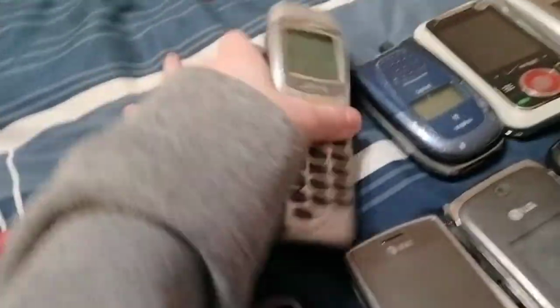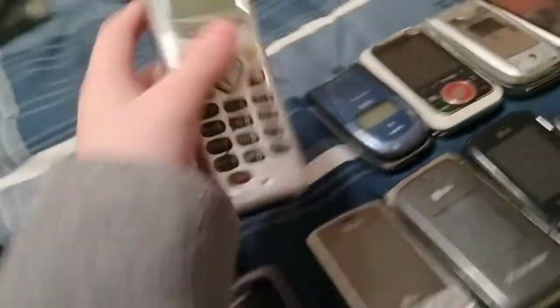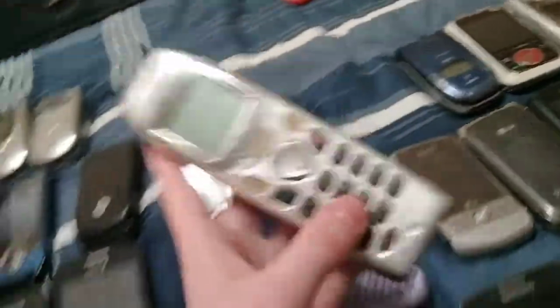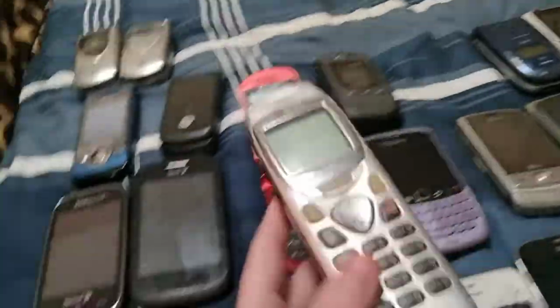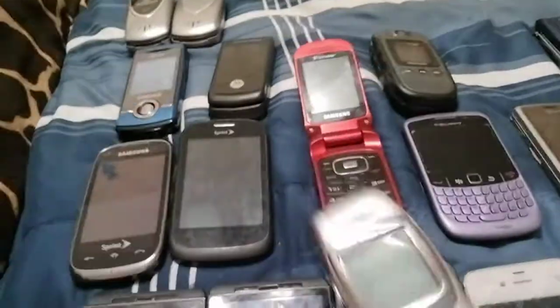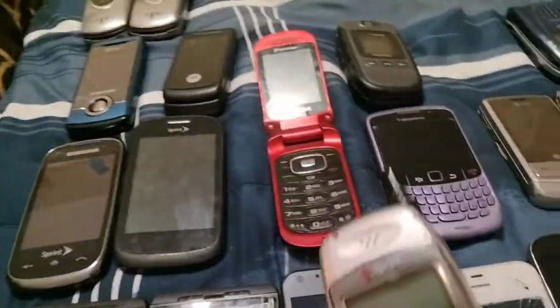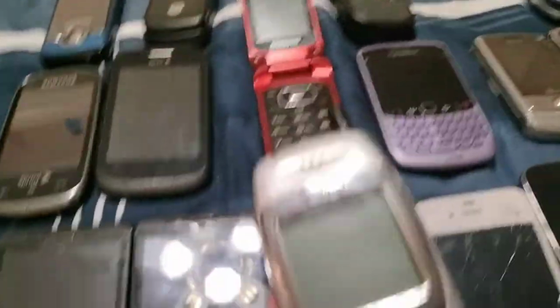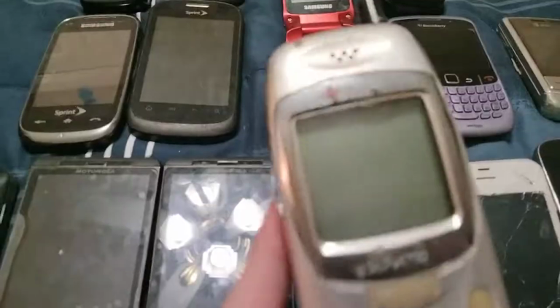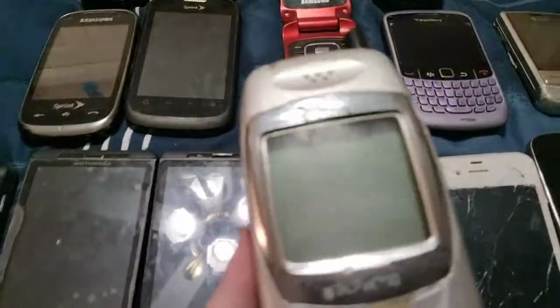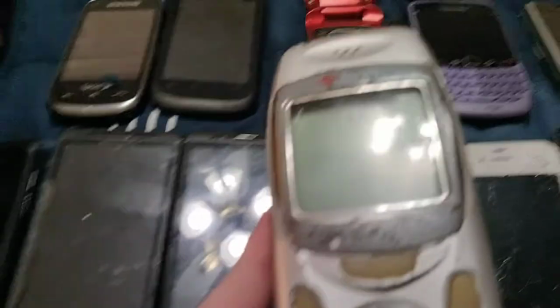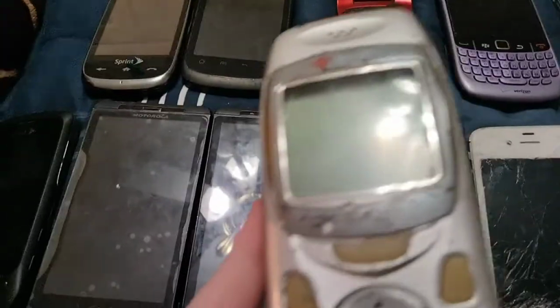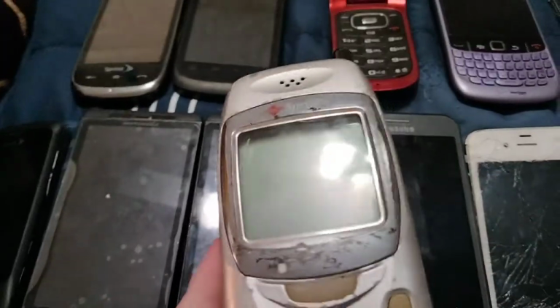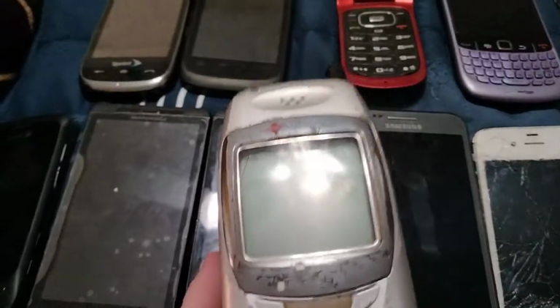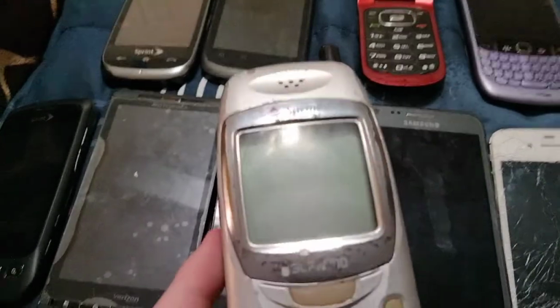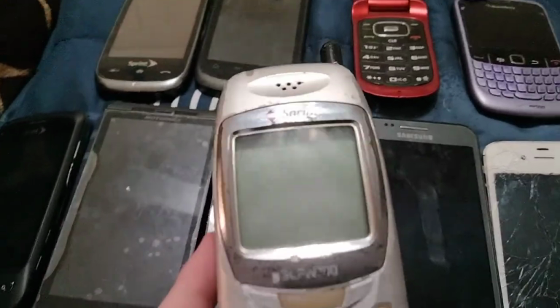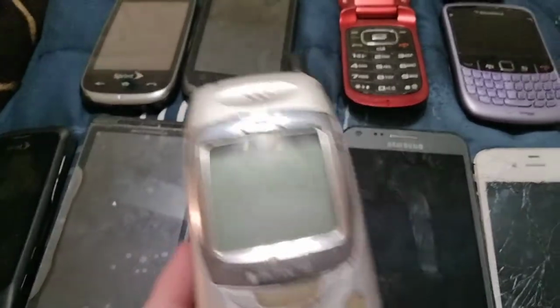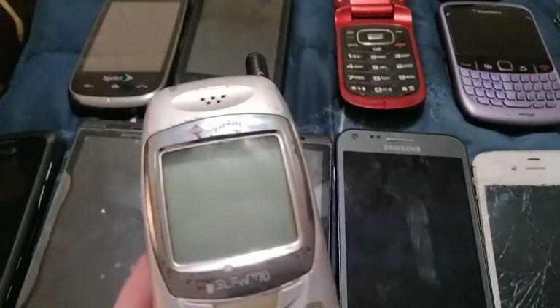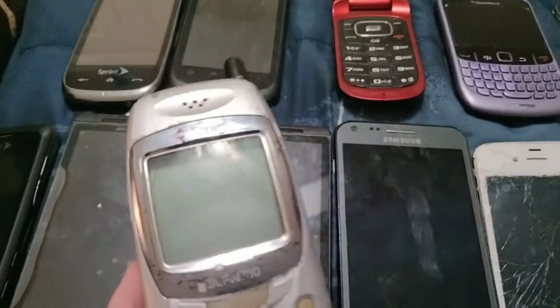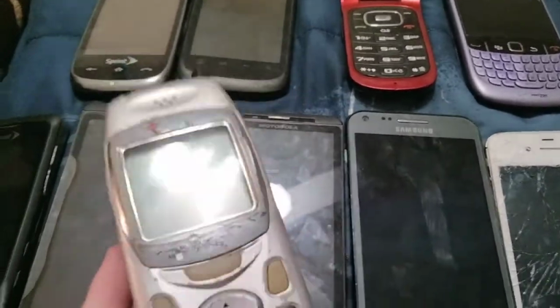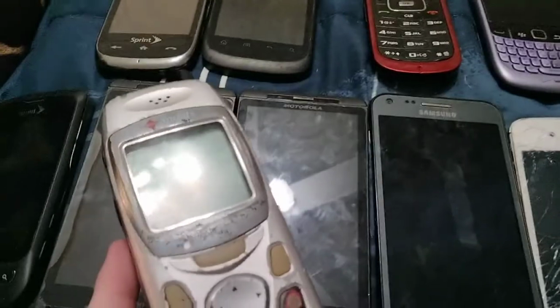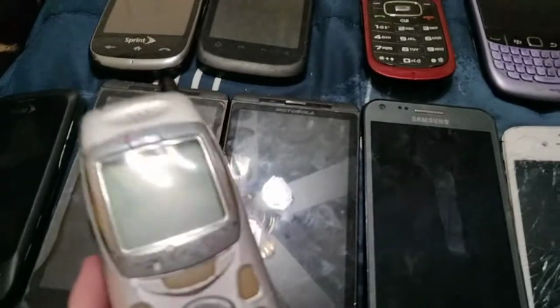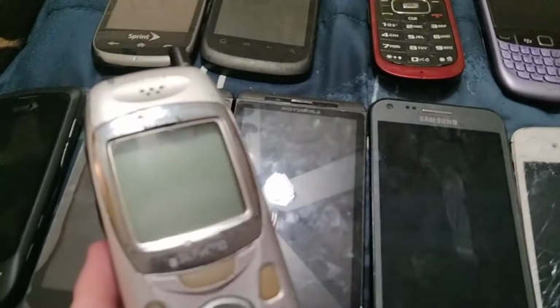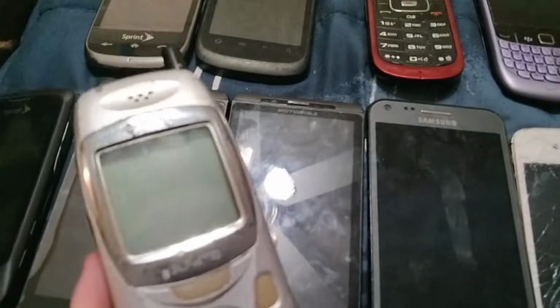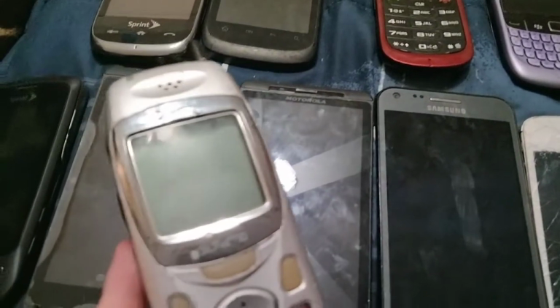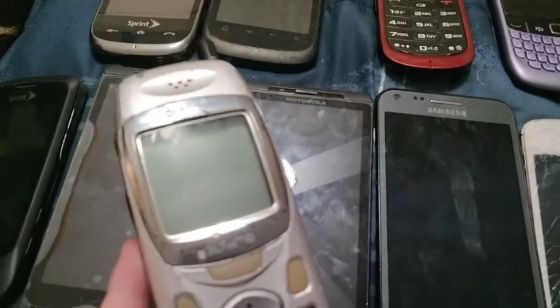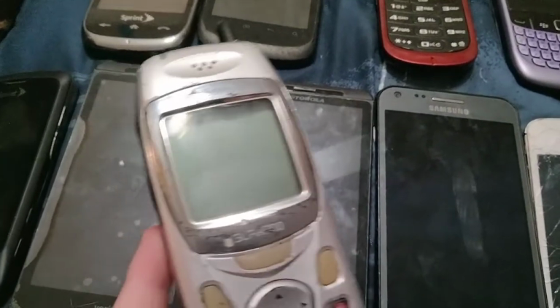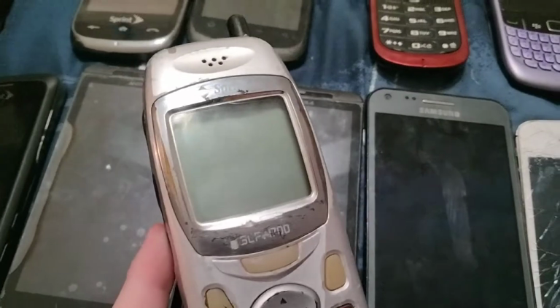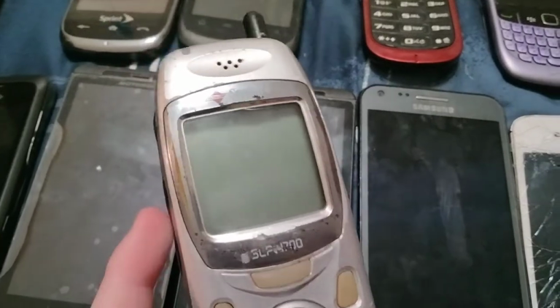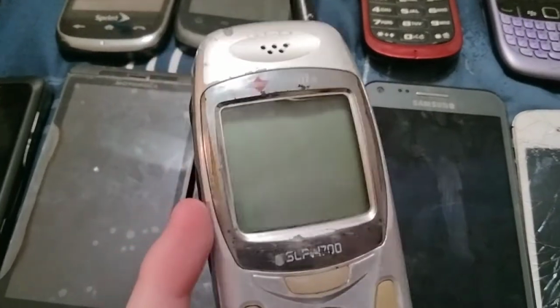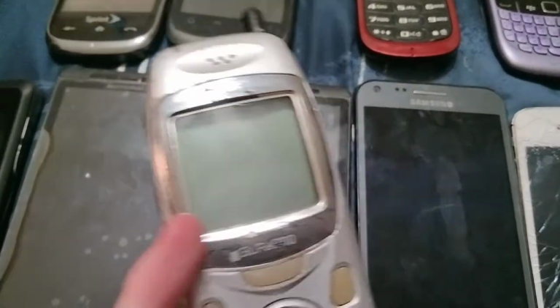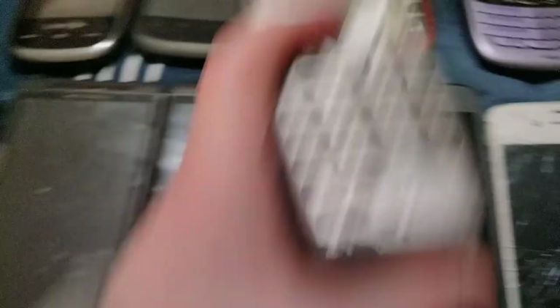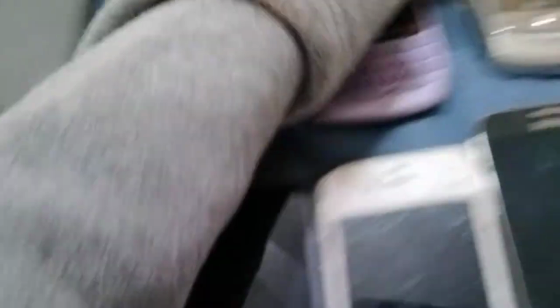Here's my Motorola W175 on Sprint. This one works, but it's dead.